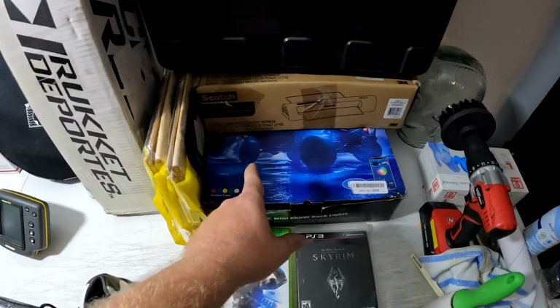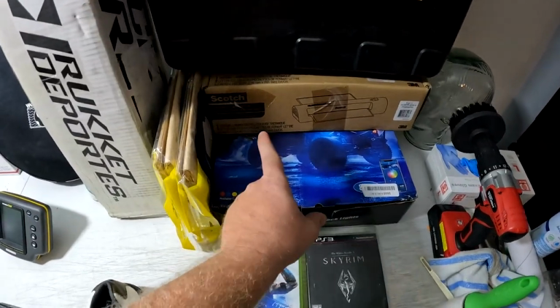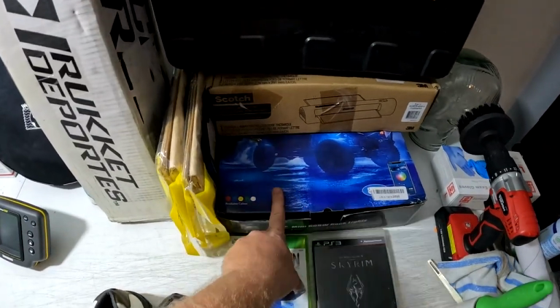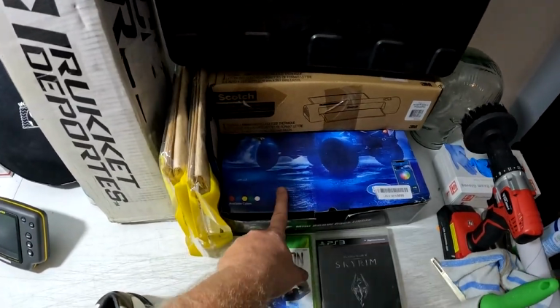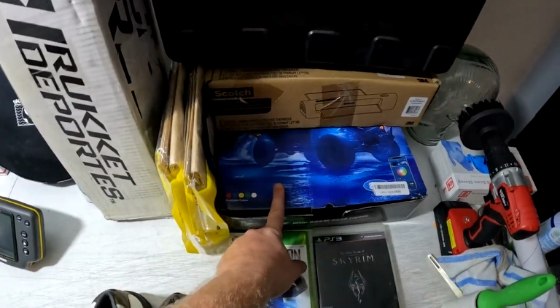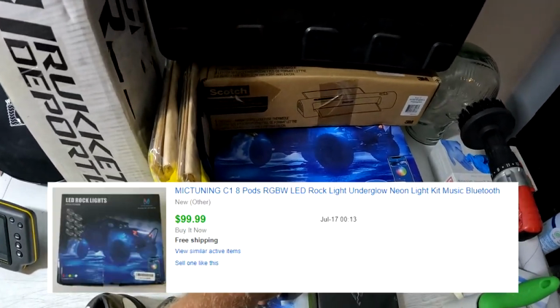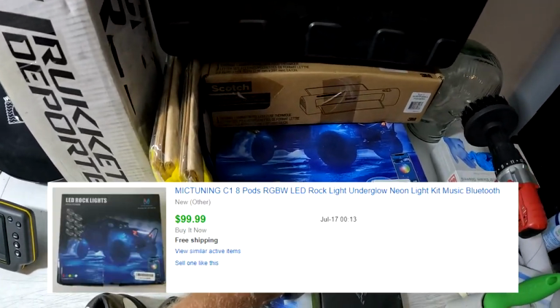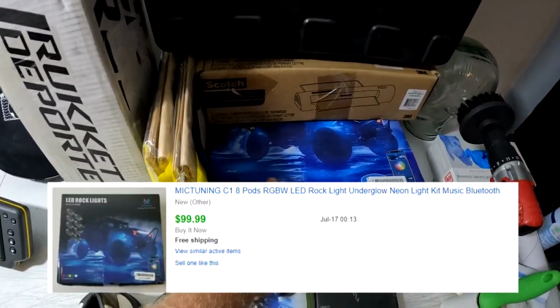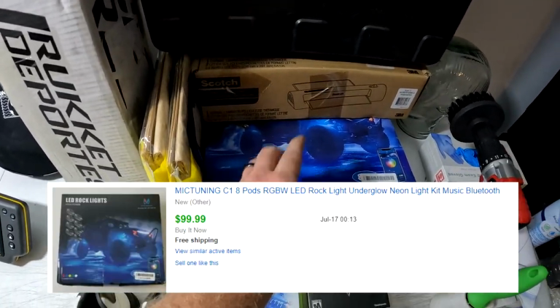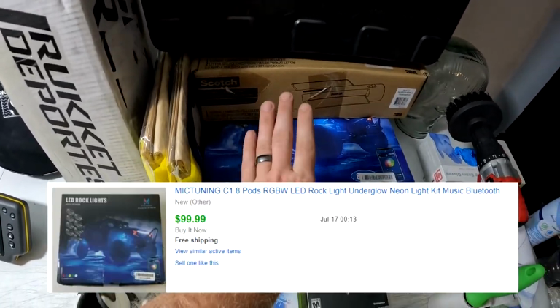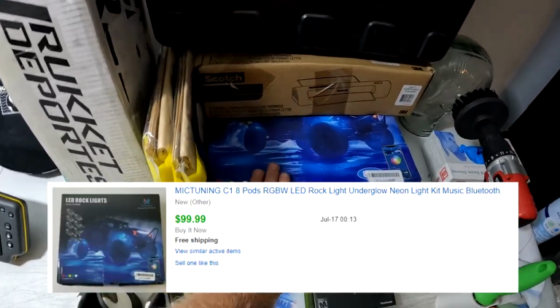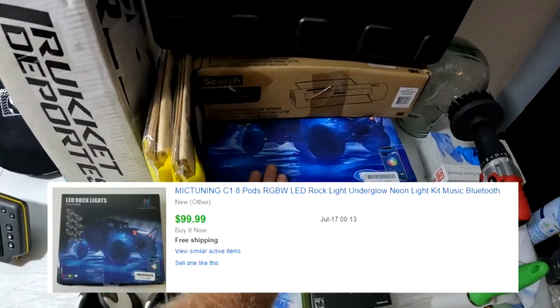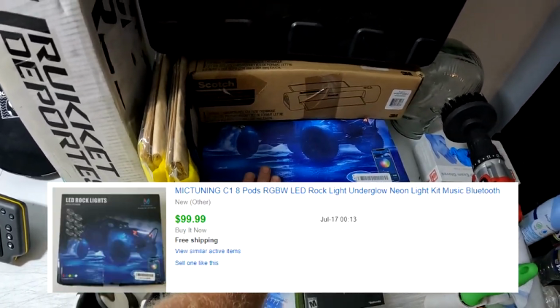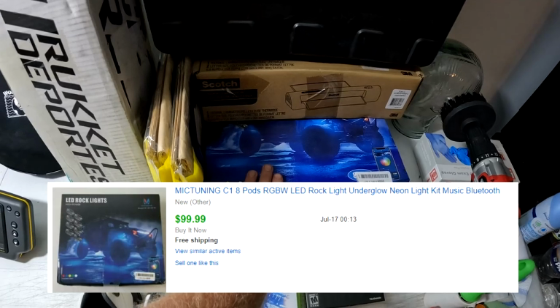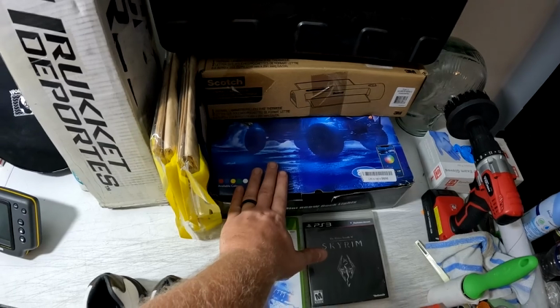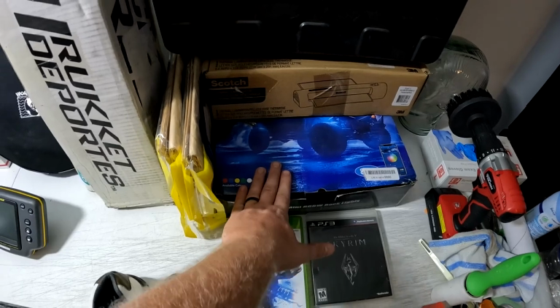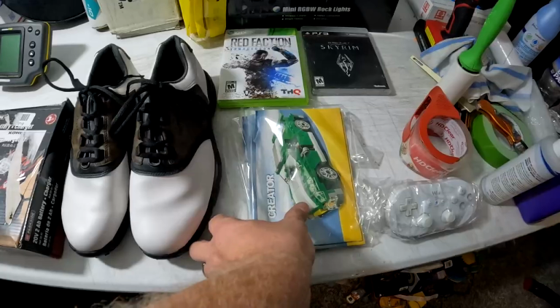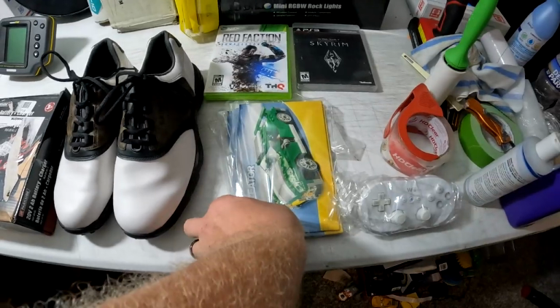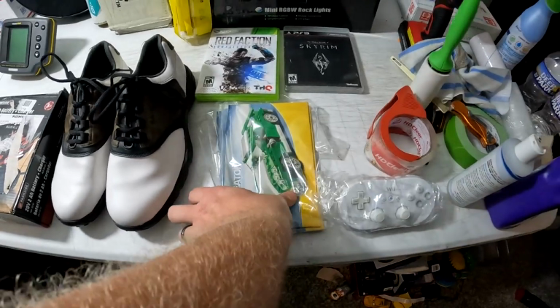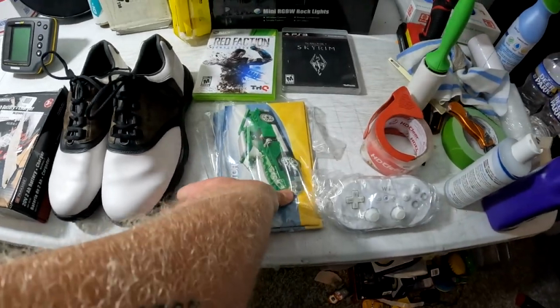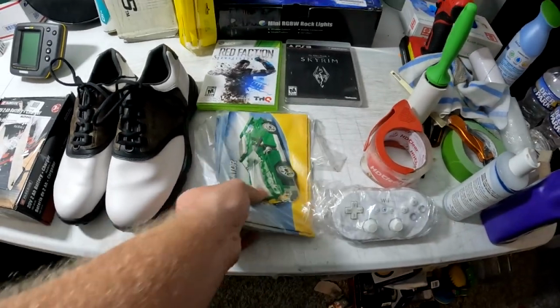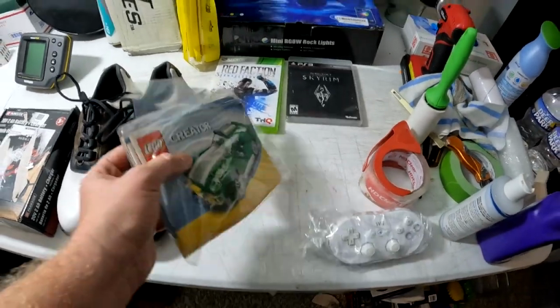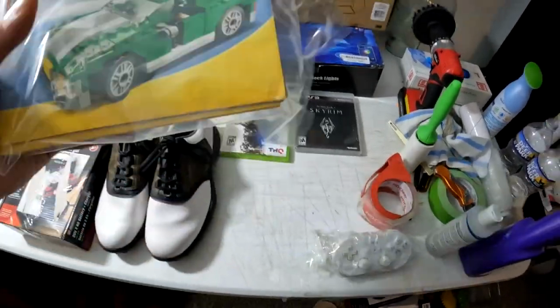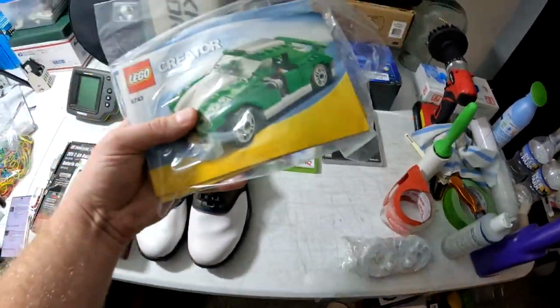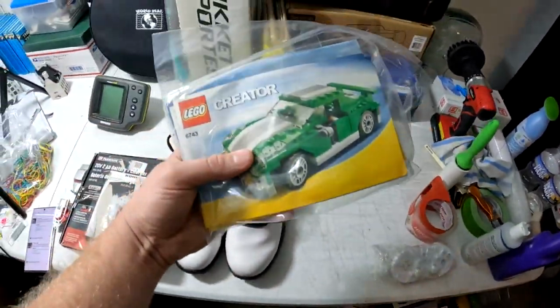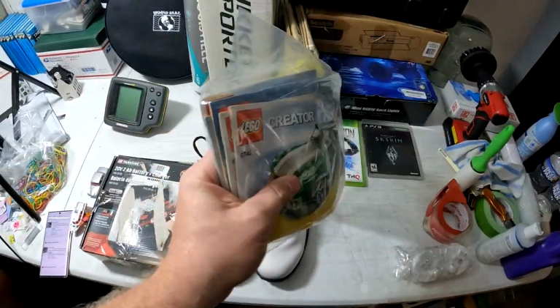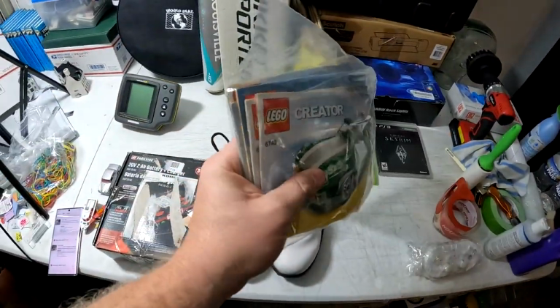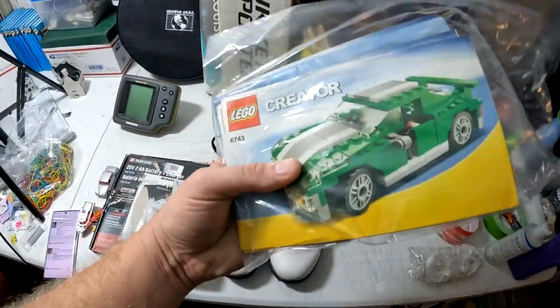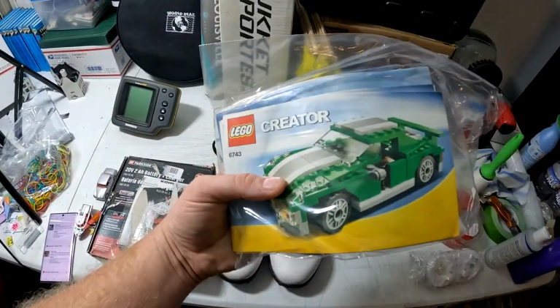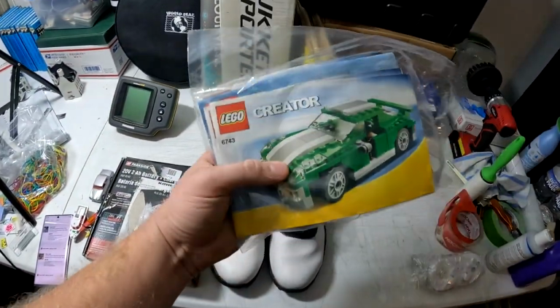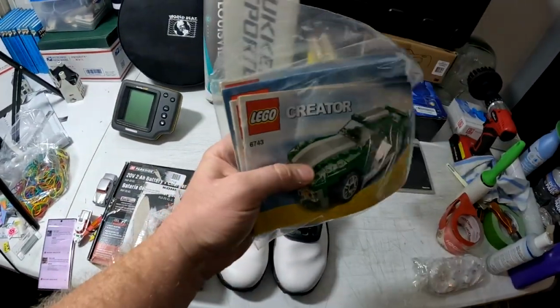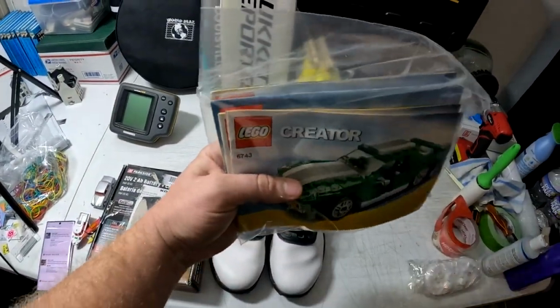This MIC tuning Jeep LED lights kit — got it for seven bucks at Black Friday Deals and it sold for $100 free shipping.